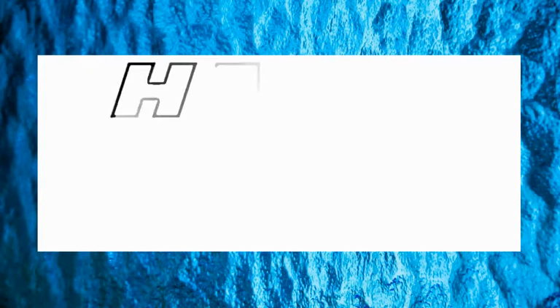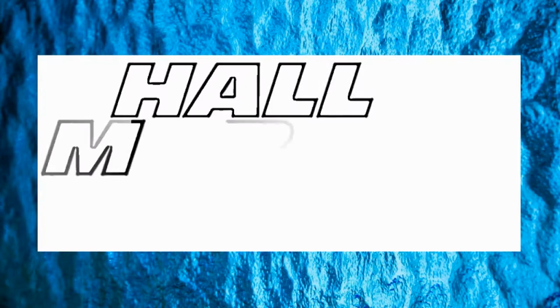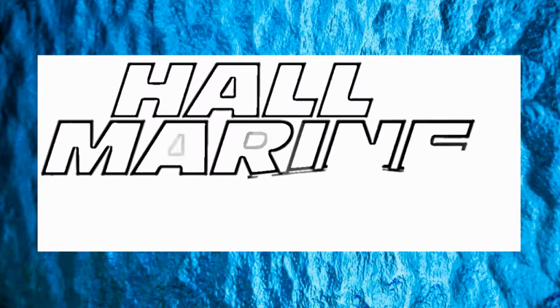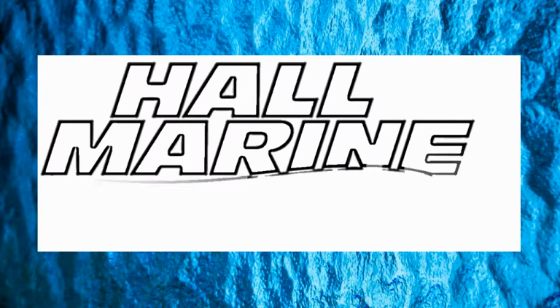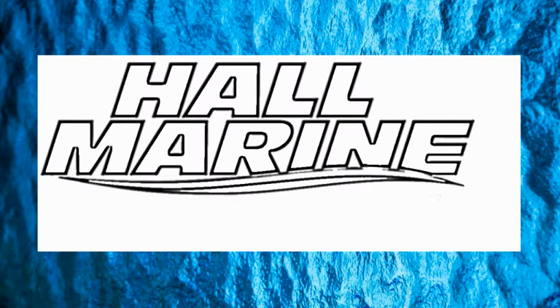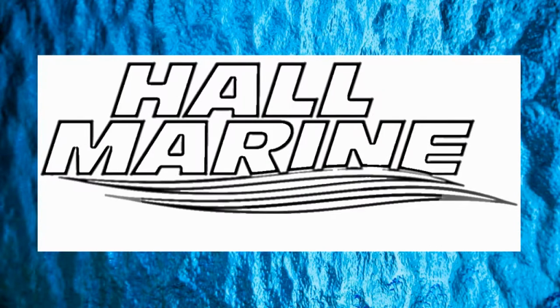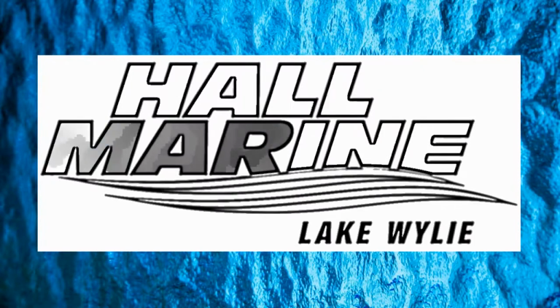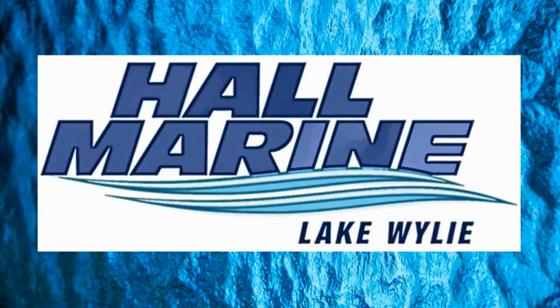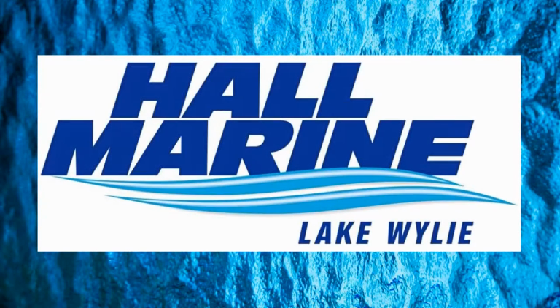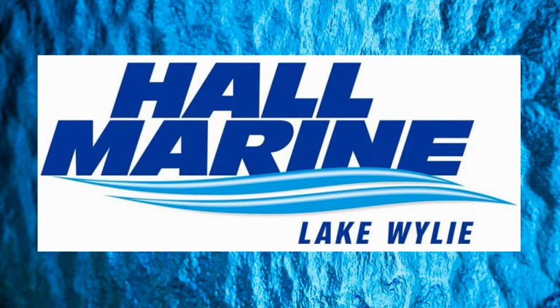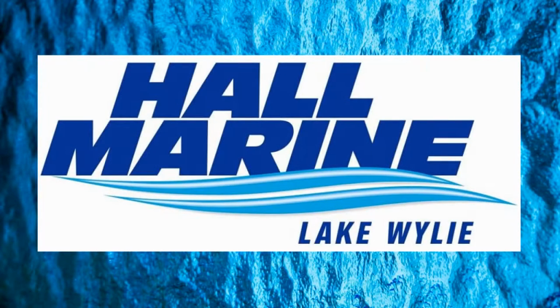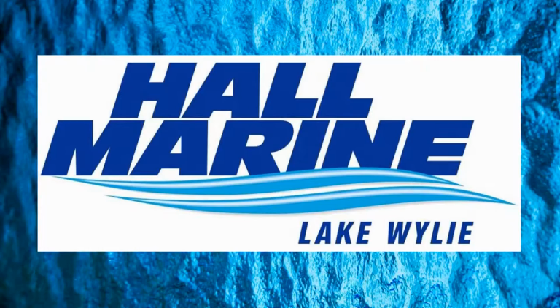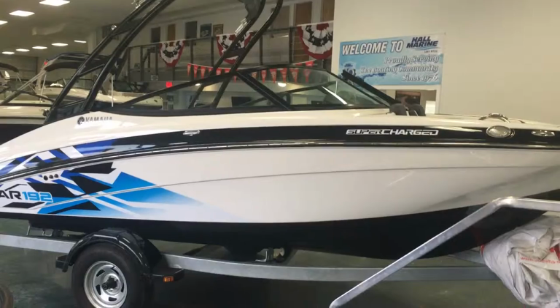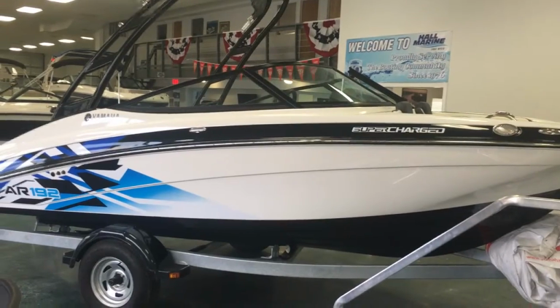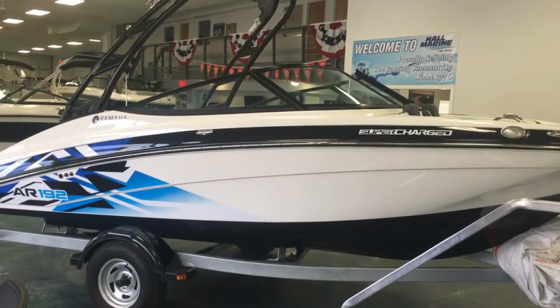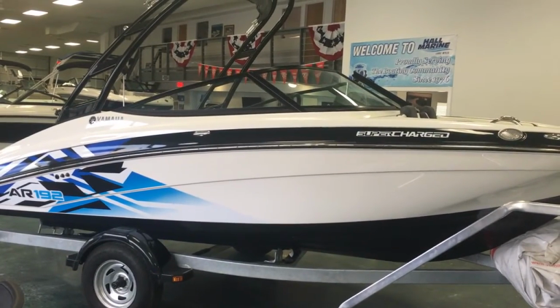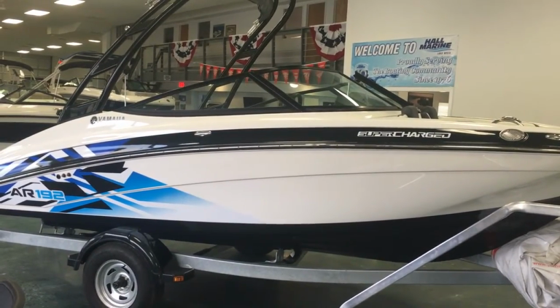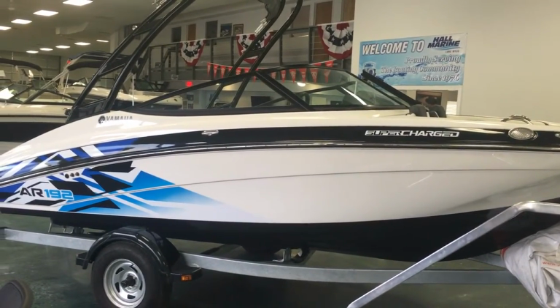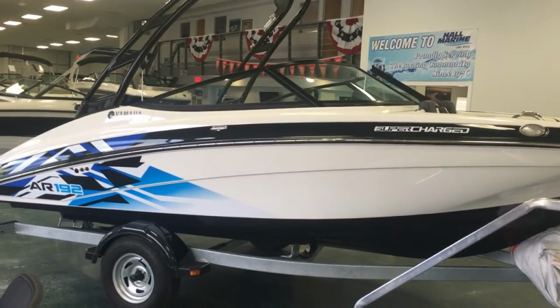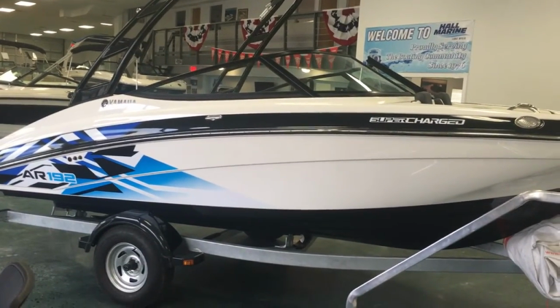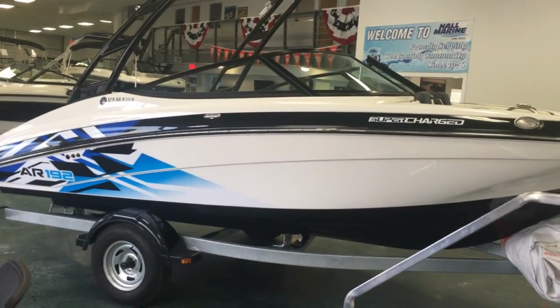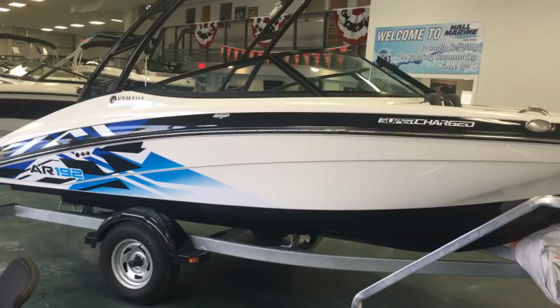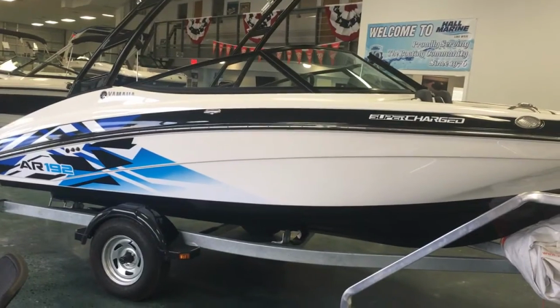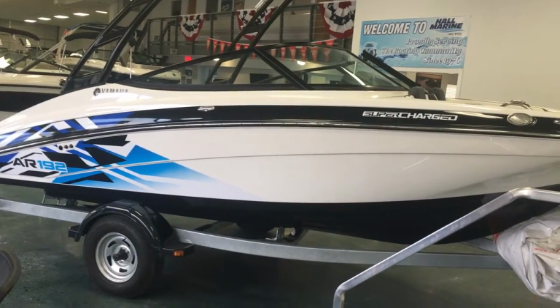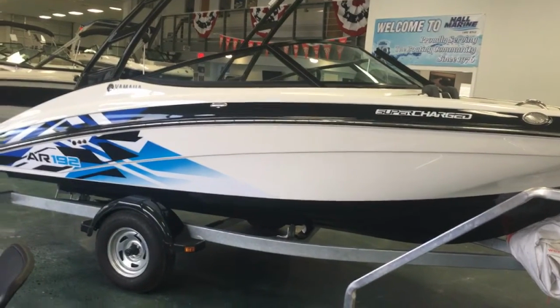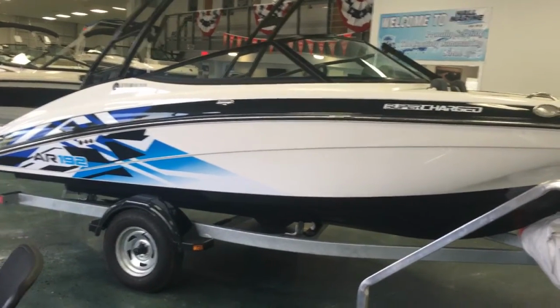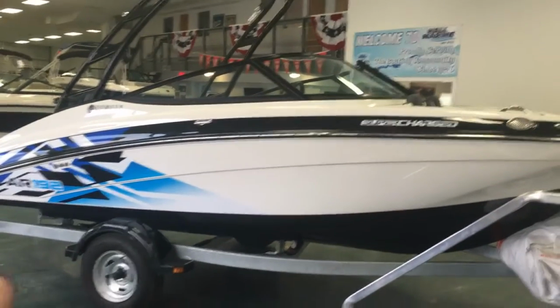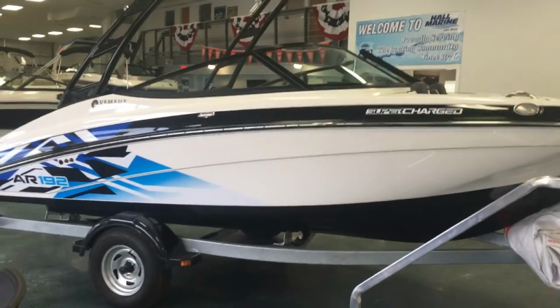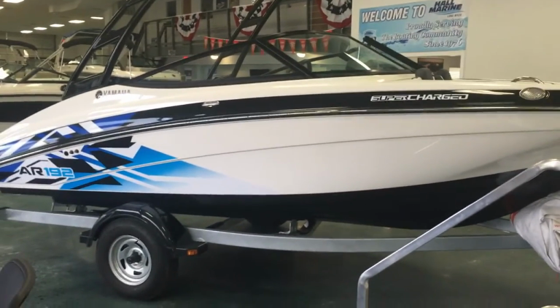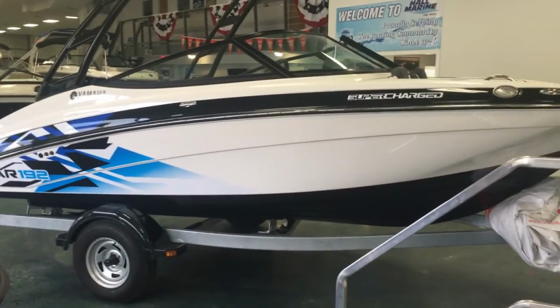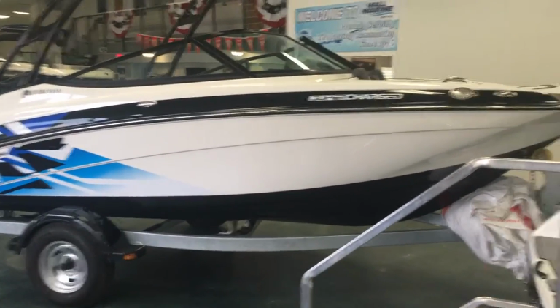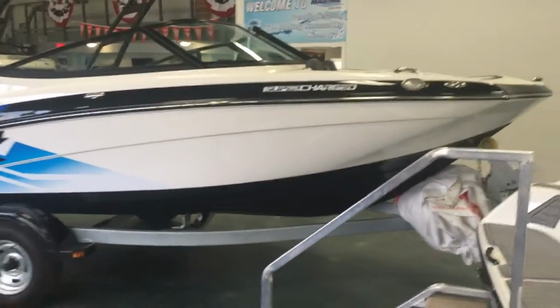Hi, thanks for stopping by to check out this video from Hall Marine, Lake Wiley and Lake Wiley Marina. Thanks for stopping by to check out this AR192 by Yamaha, which comes on a galvanized single axle trailer.